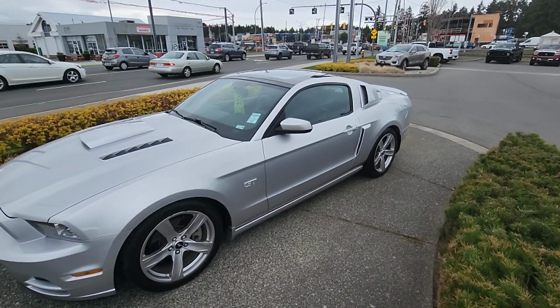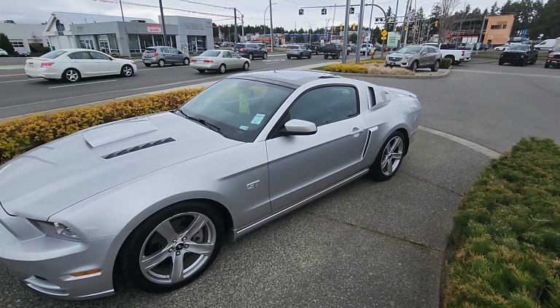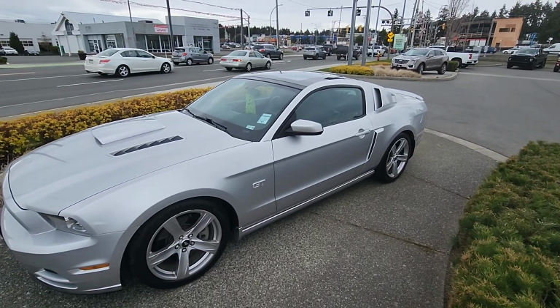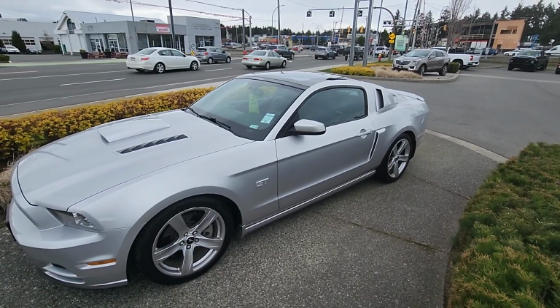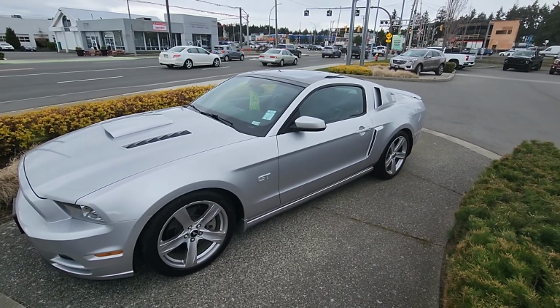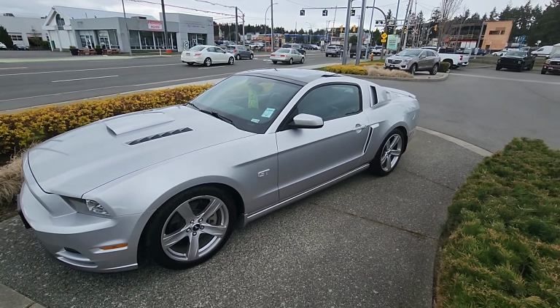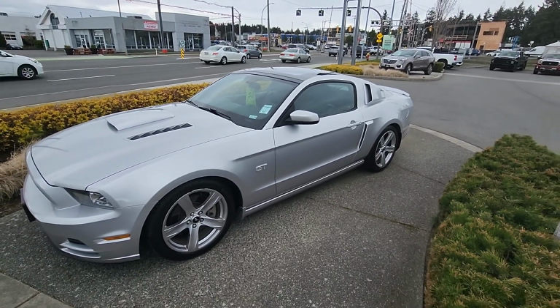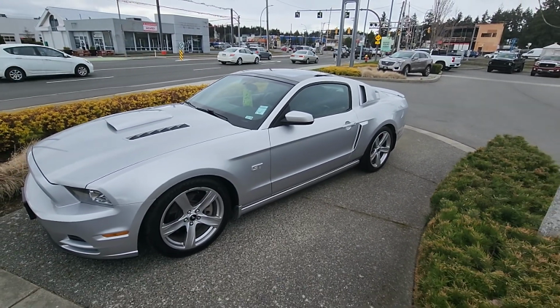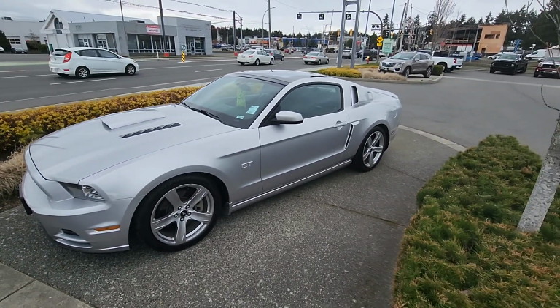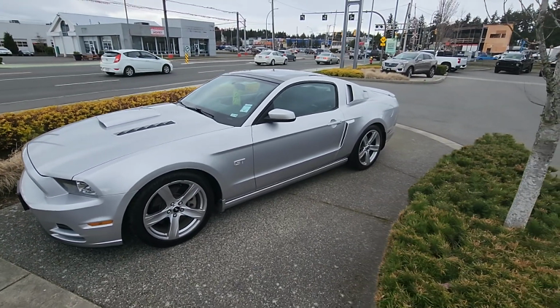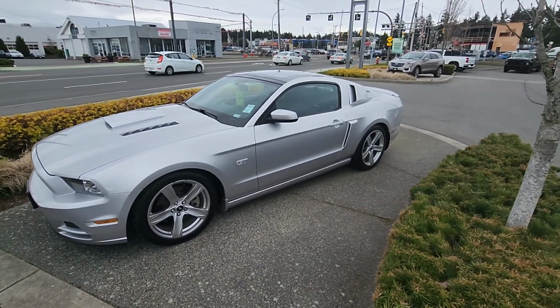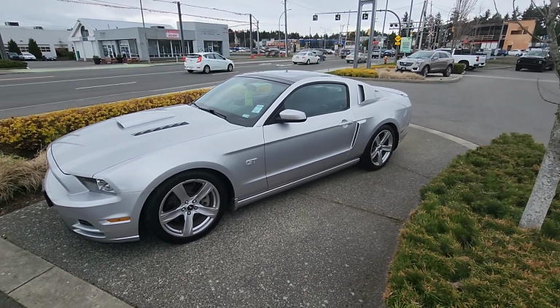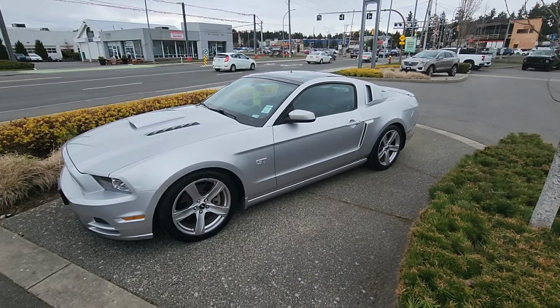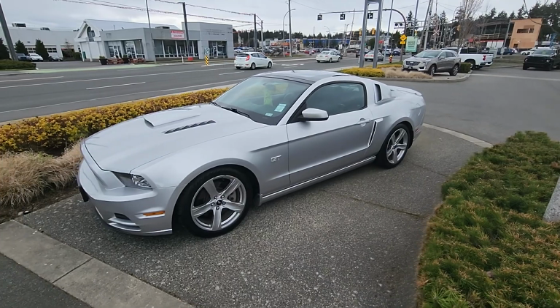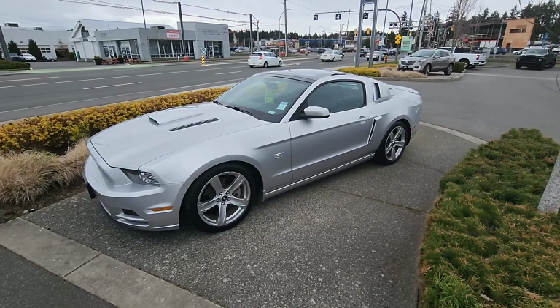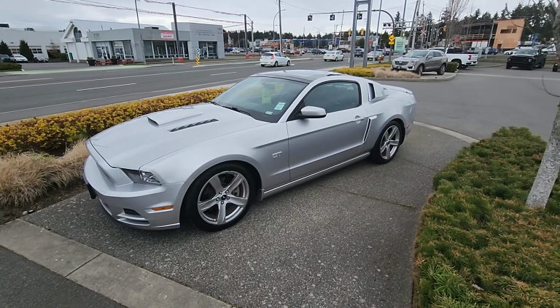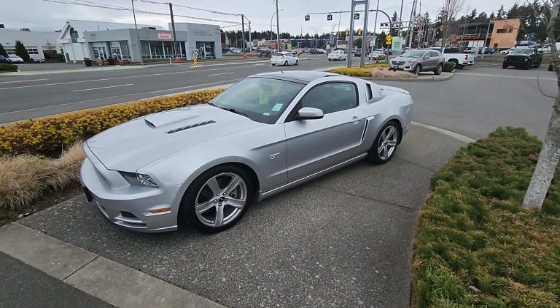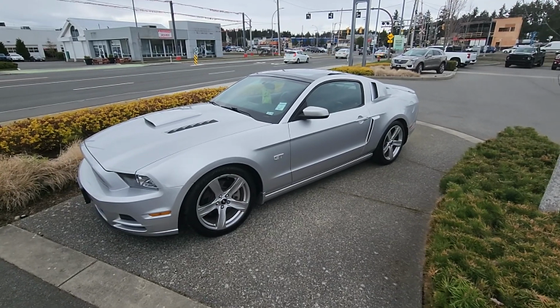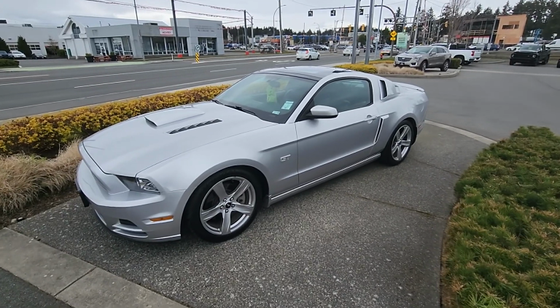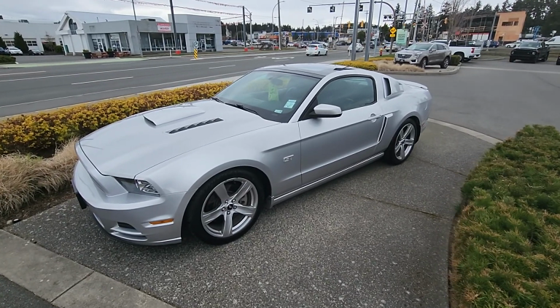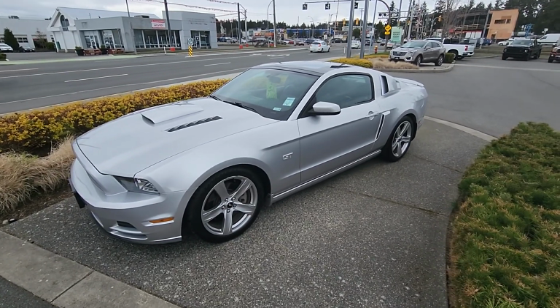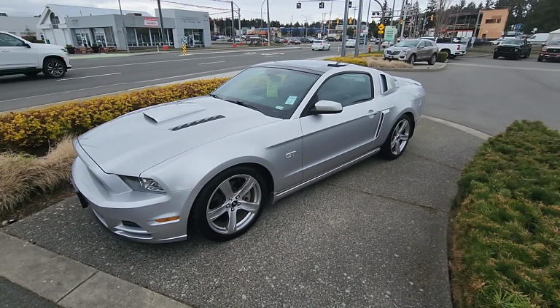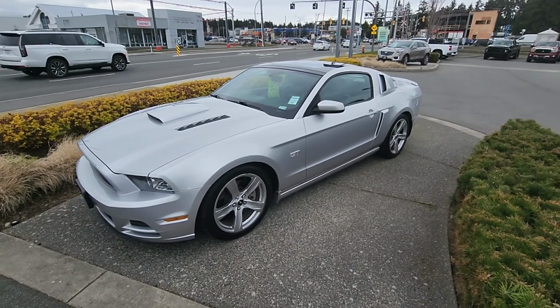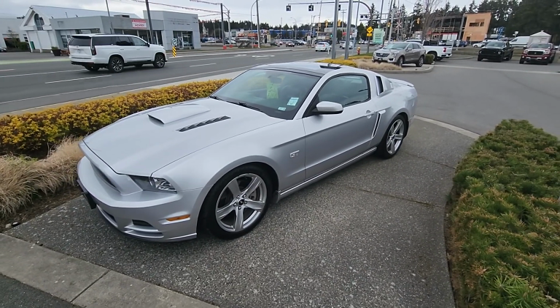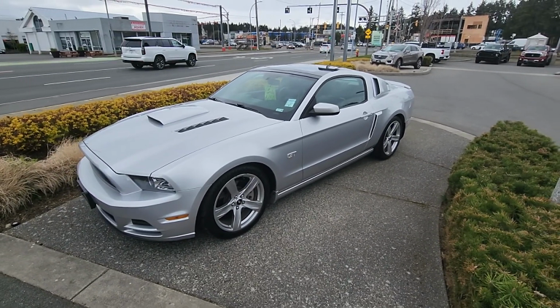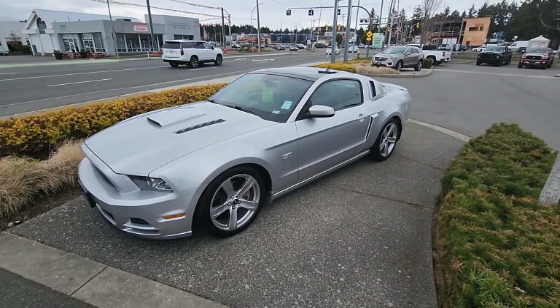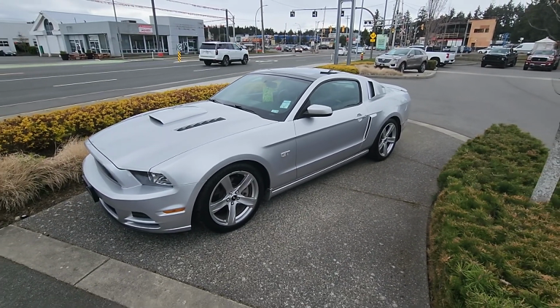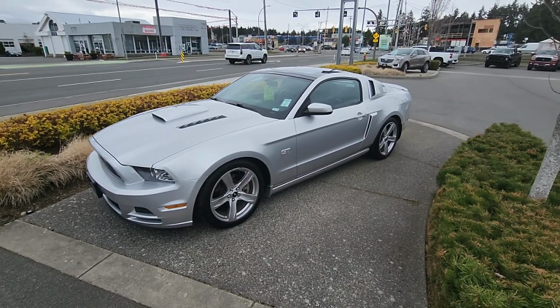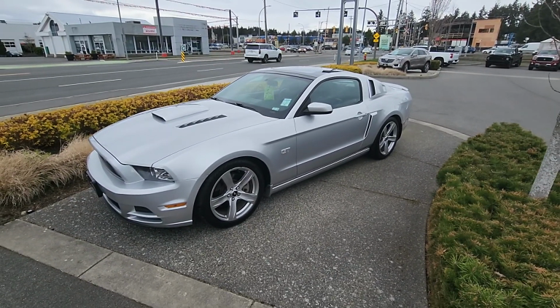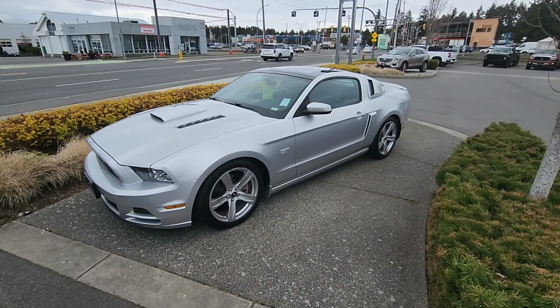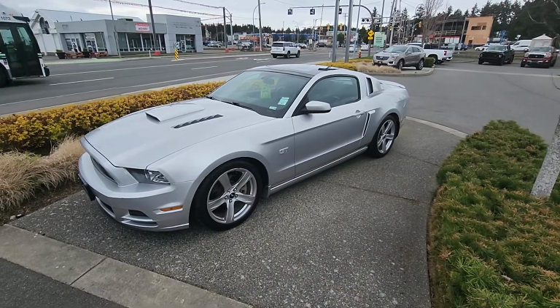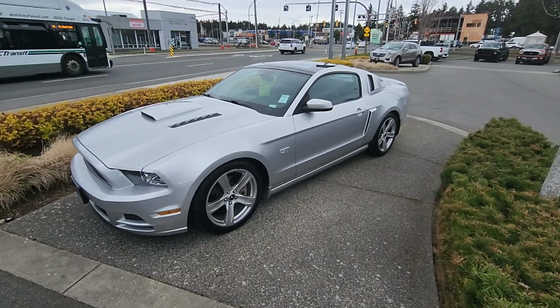Hey Les, Steve here from Laird Wheaton GM. Just standing here with the 2014 Ford Mustang, only 104k. Just gonna take a walk around the vehicle, step inside, show you the inside design and condition.